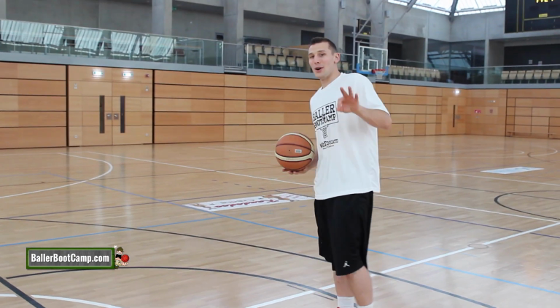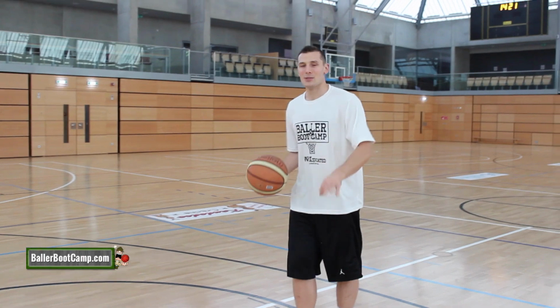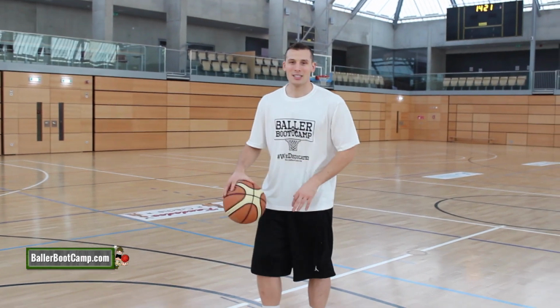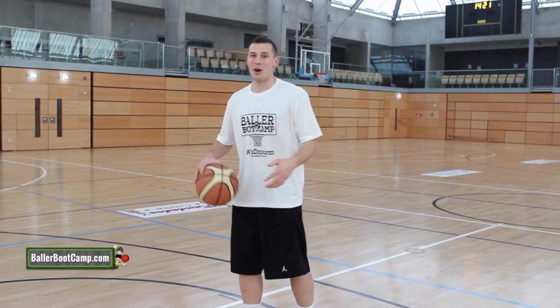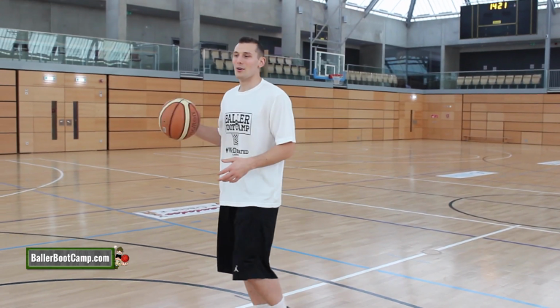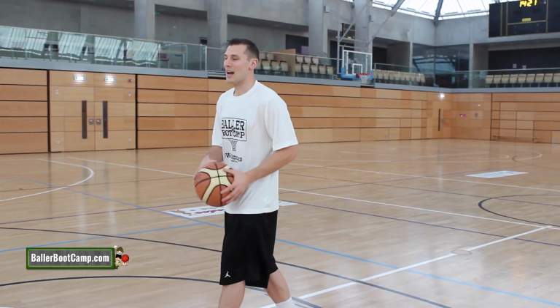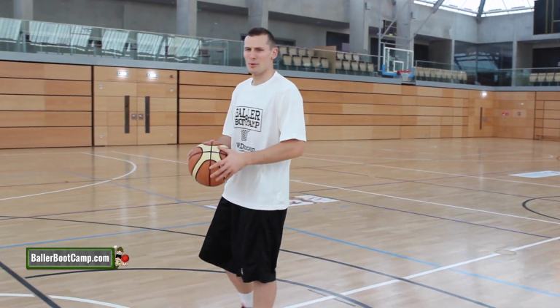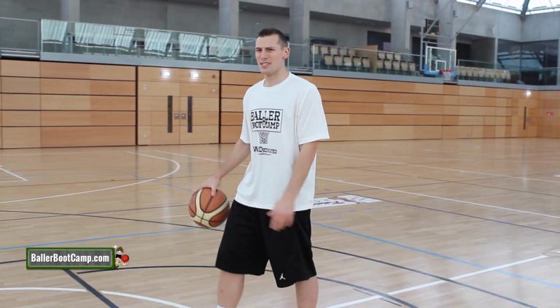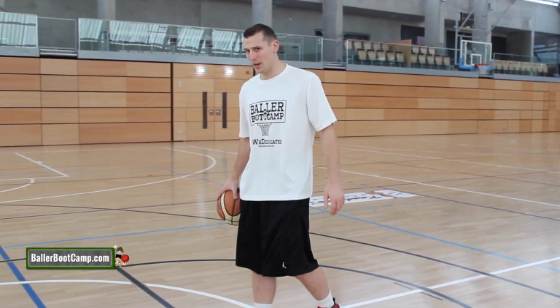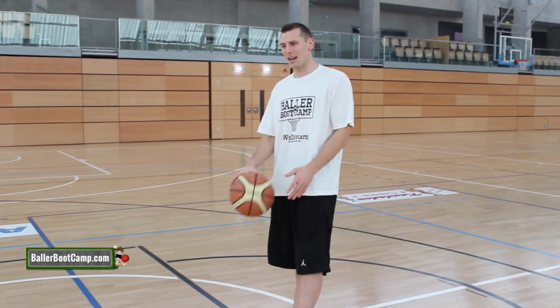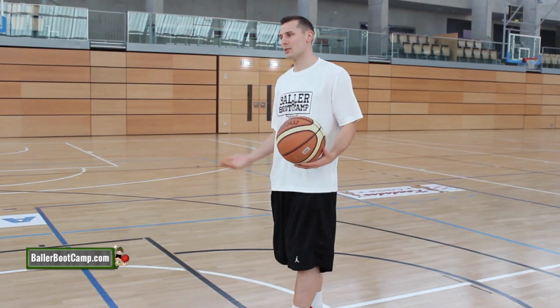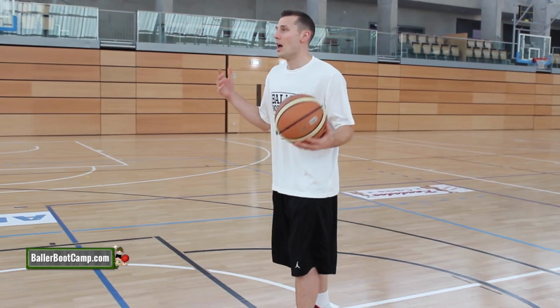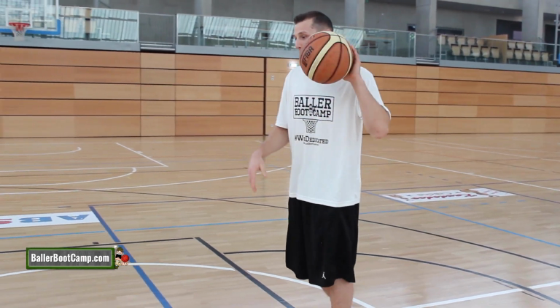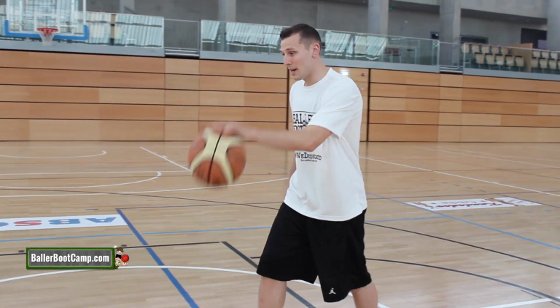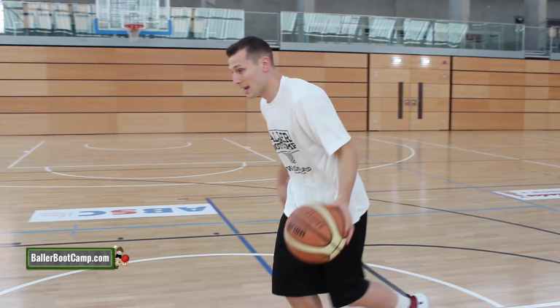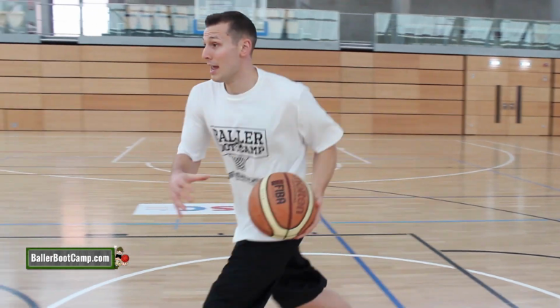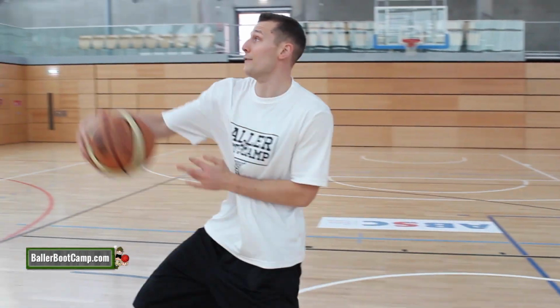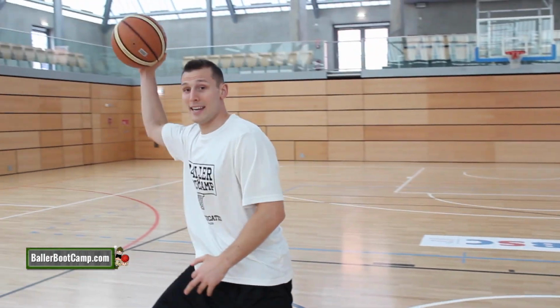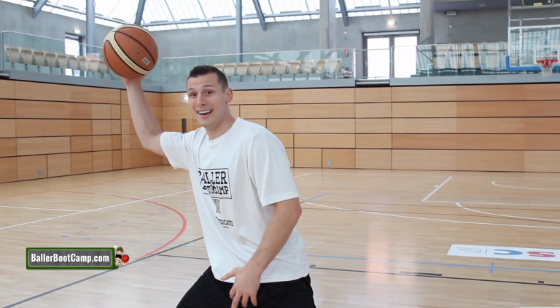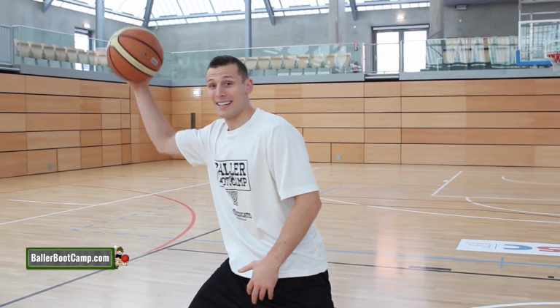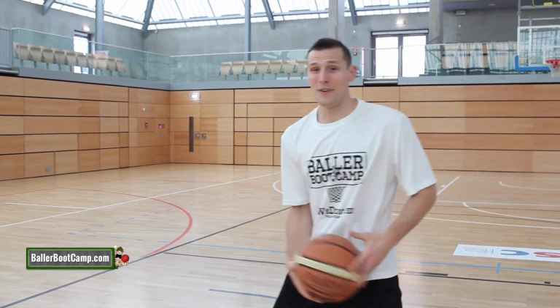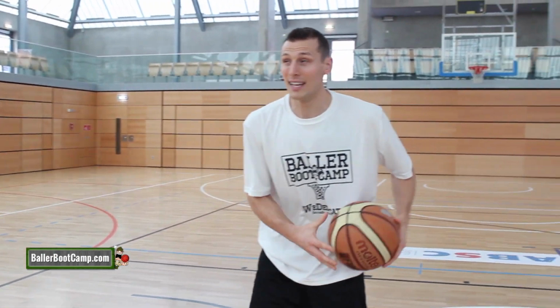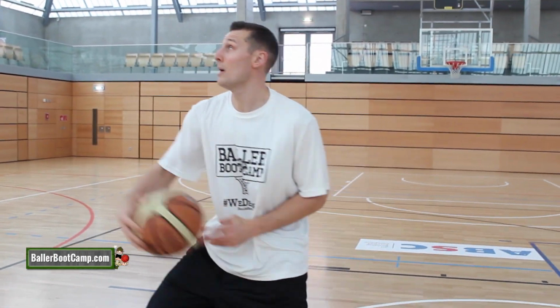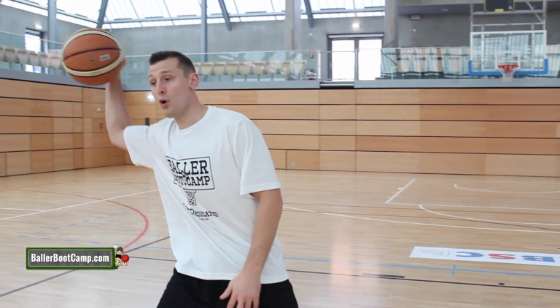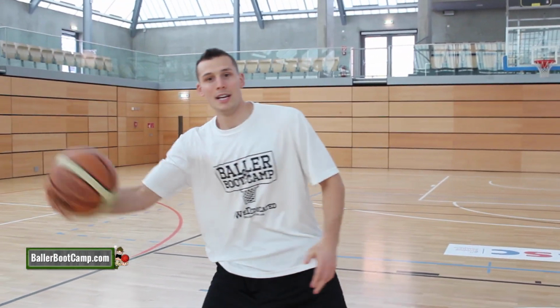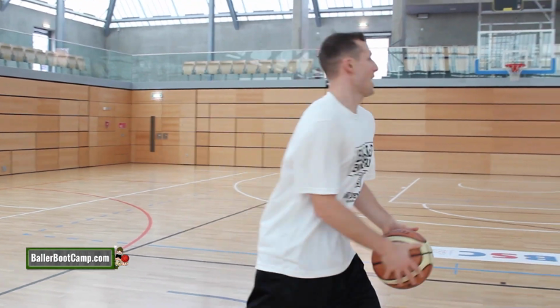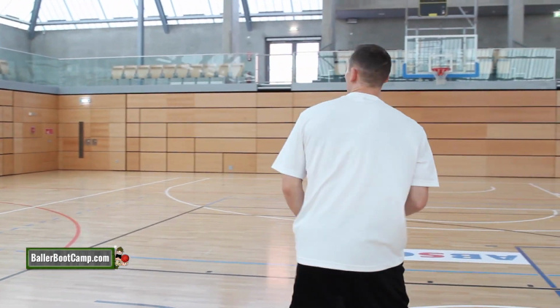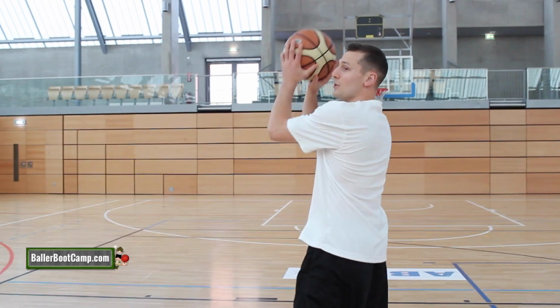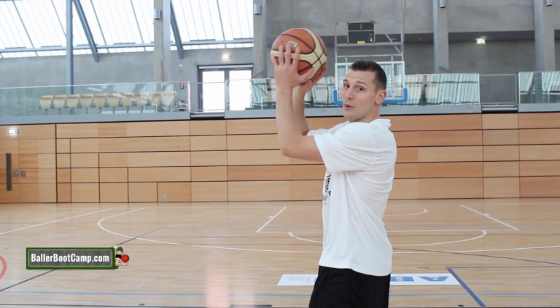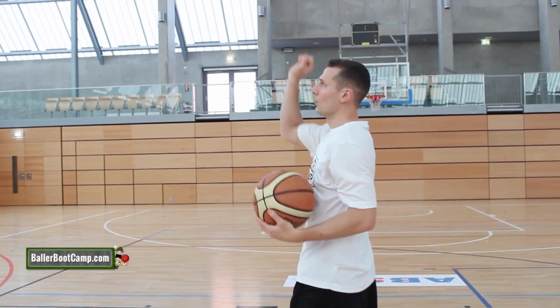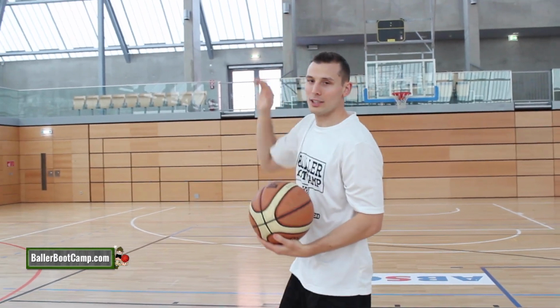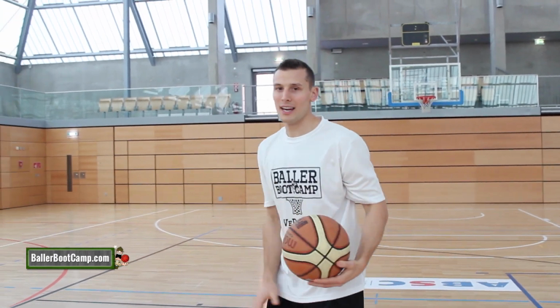Third is what I like to call the Rondo. I heard someone call this the Donut one time too. It's when you penetrate, you fake here — you fake that layup, whoop! Turn around, shoot a fadeaway, or a little hook shot there.